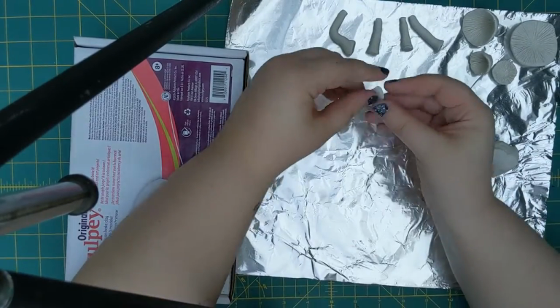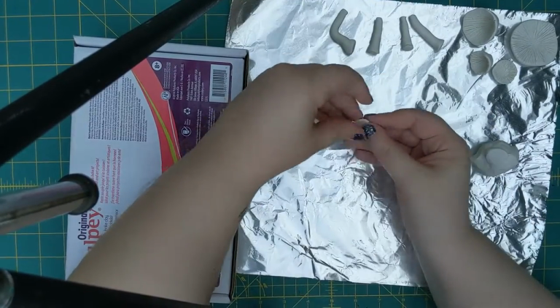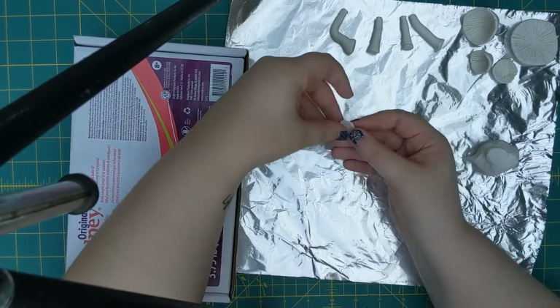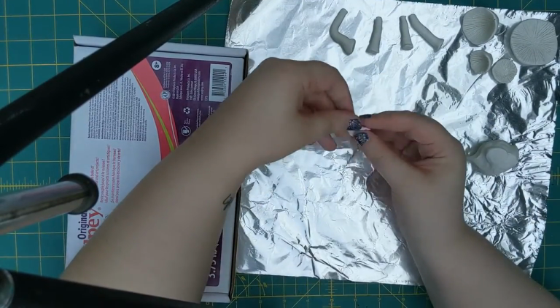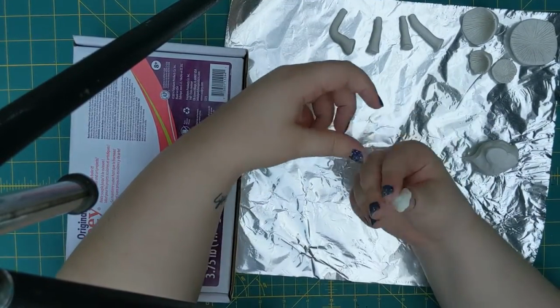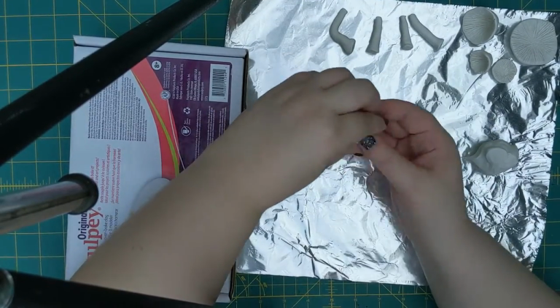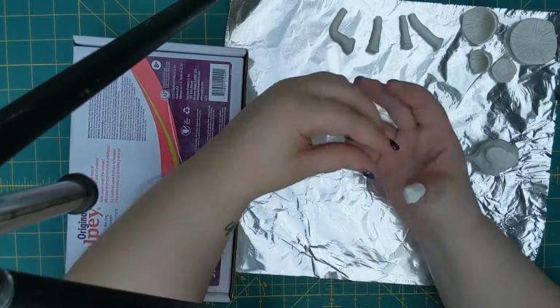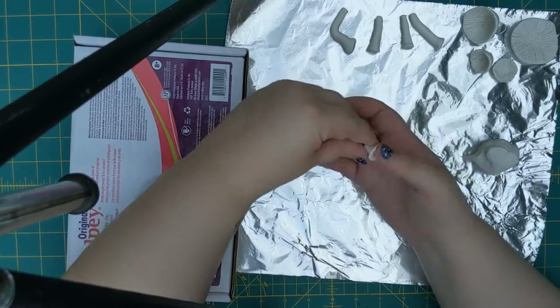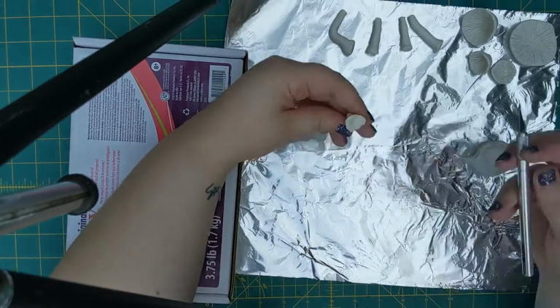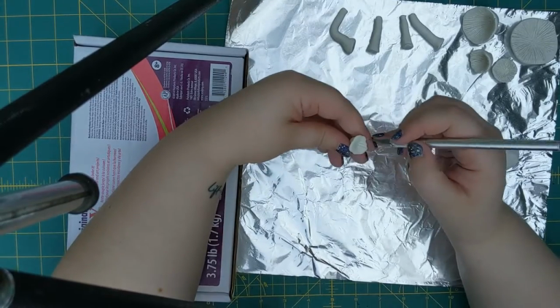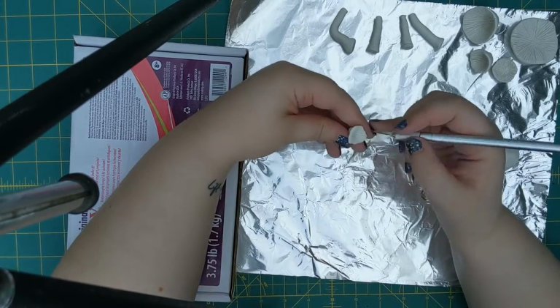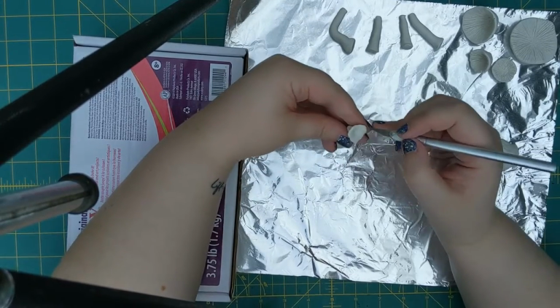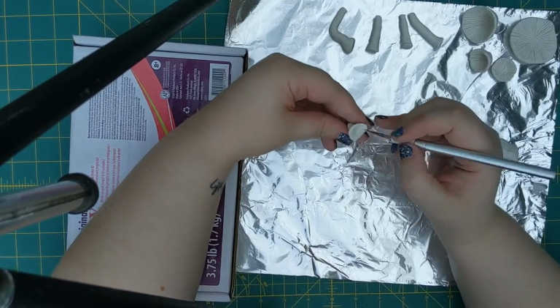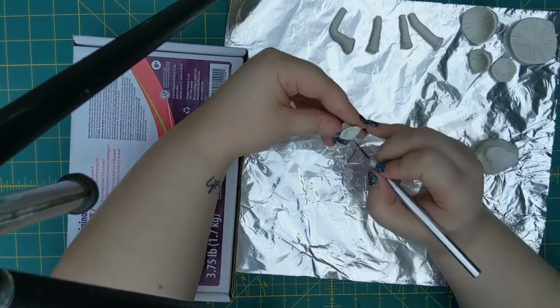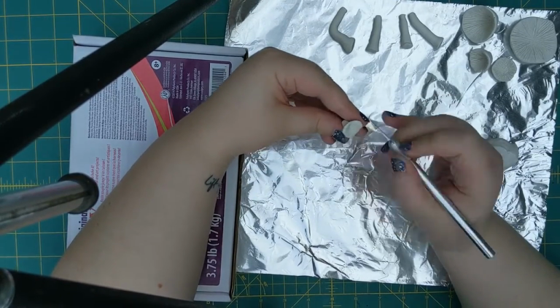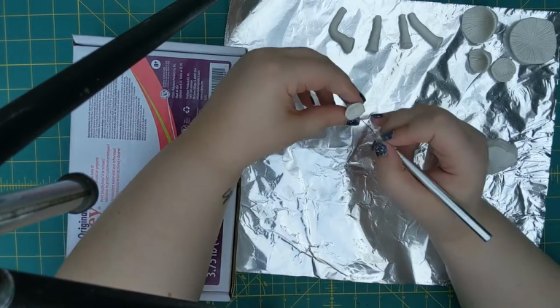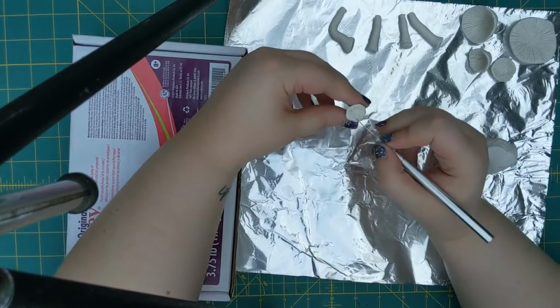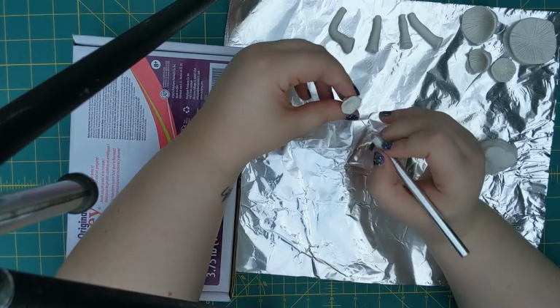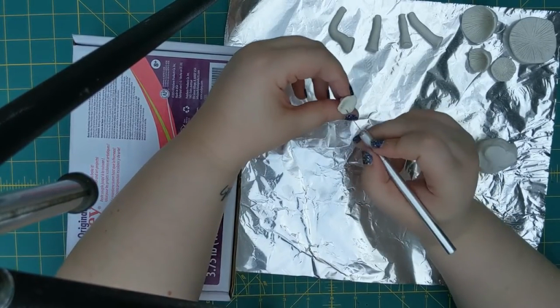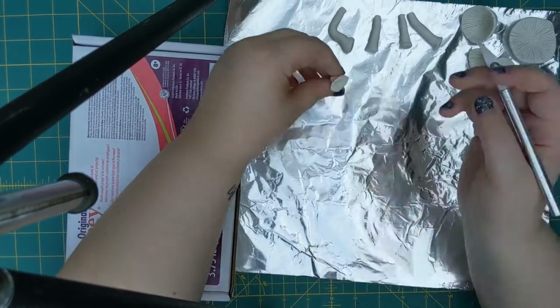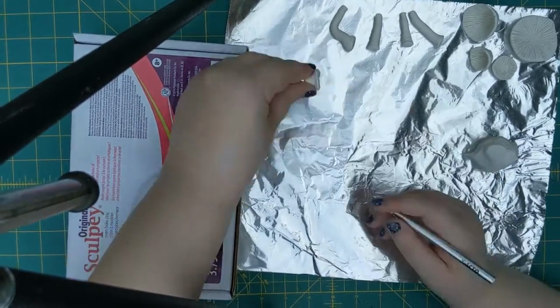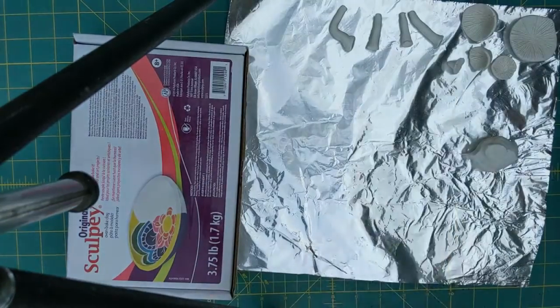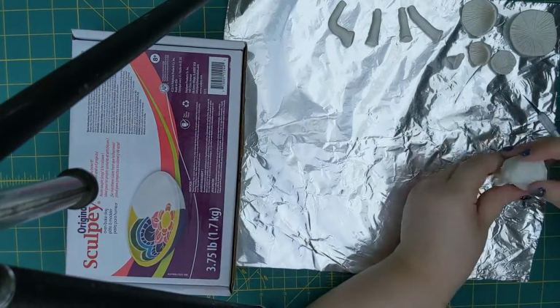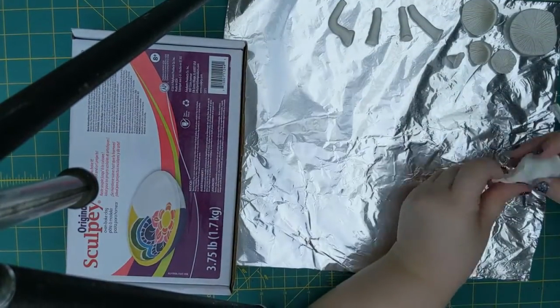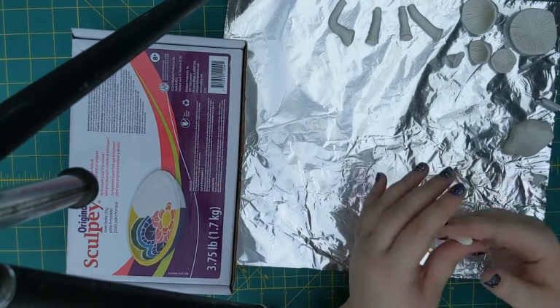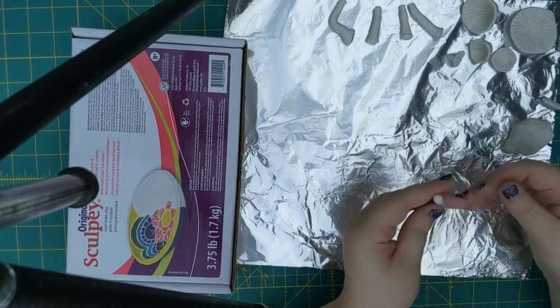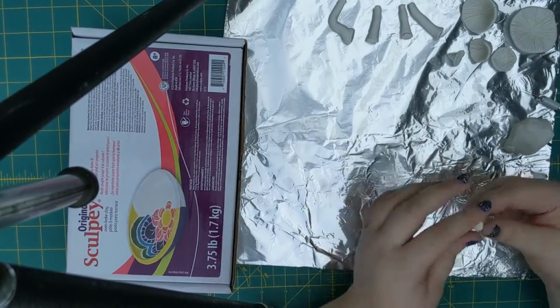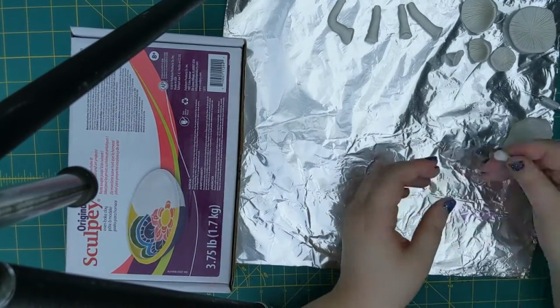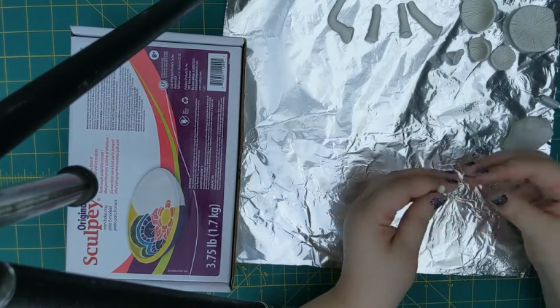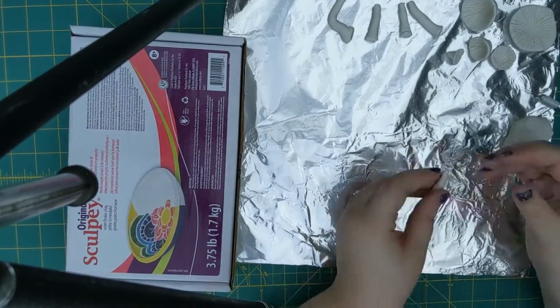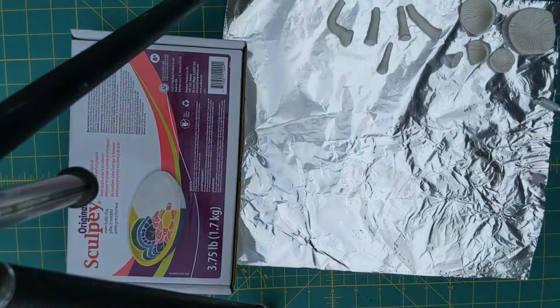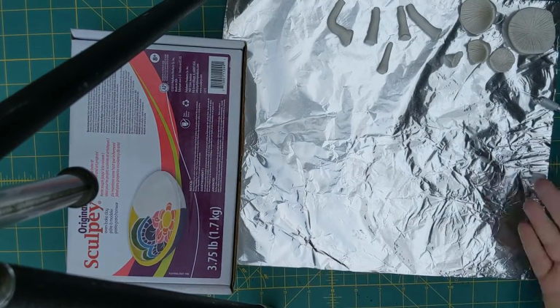A little mushroom stem there is so I can attach it to a vertical surface and have it poking out. And a tiny little cap, a tiny little stem.